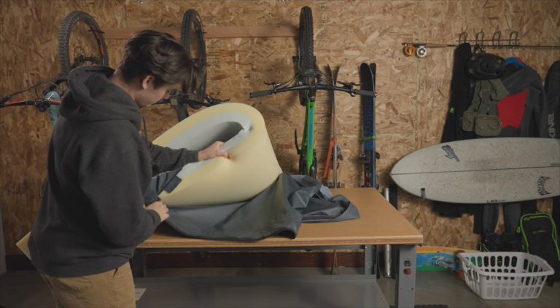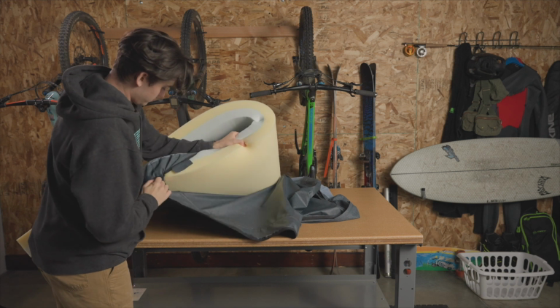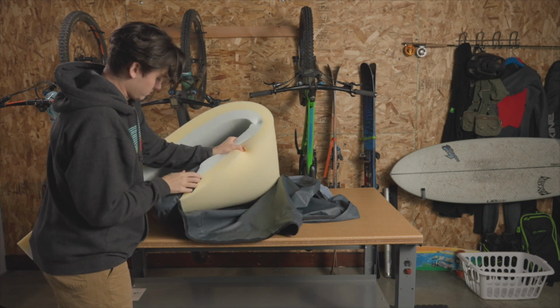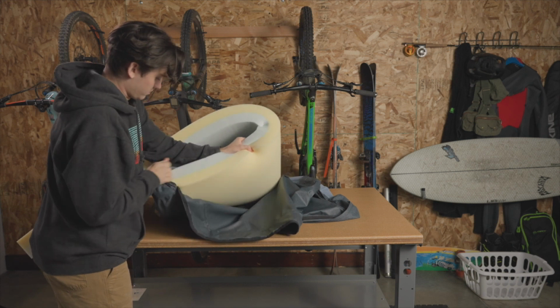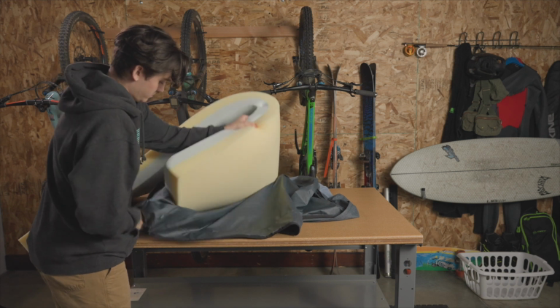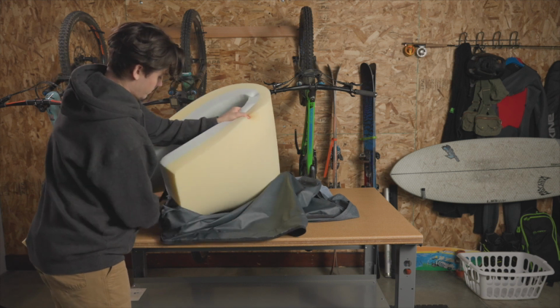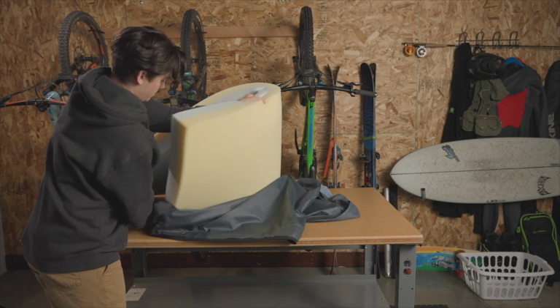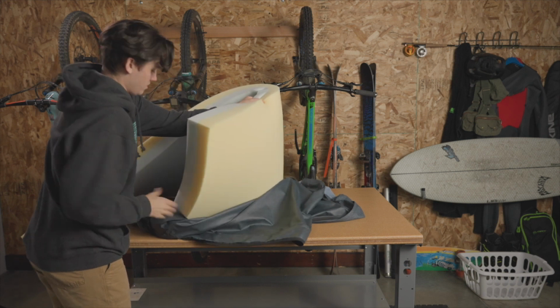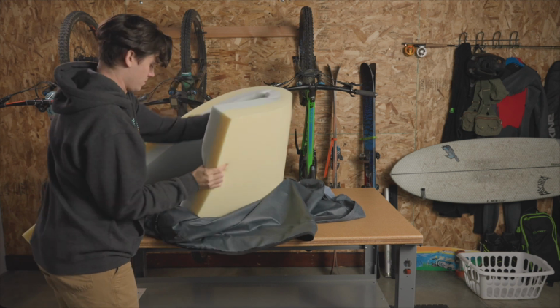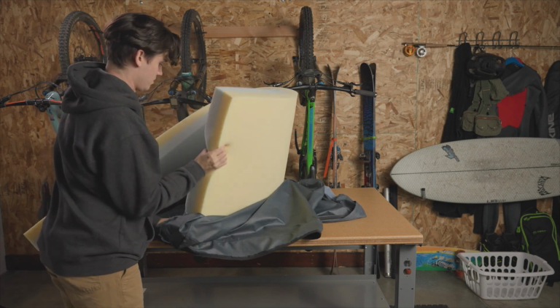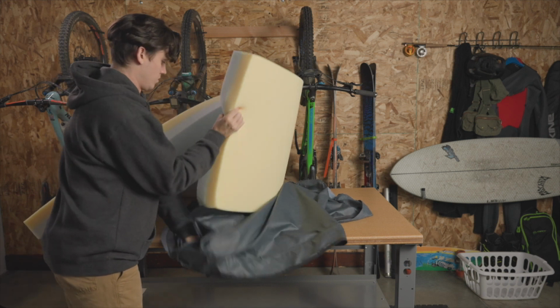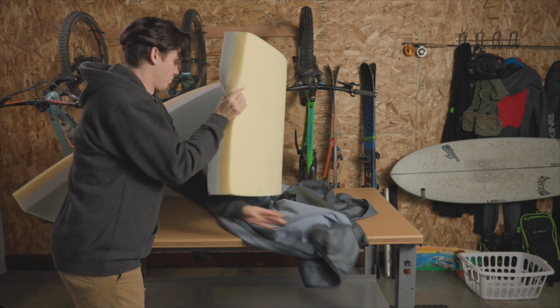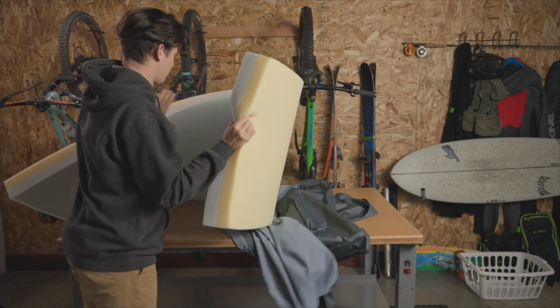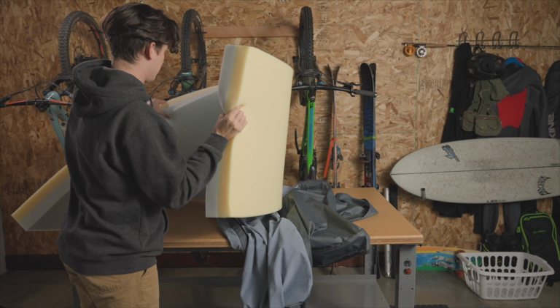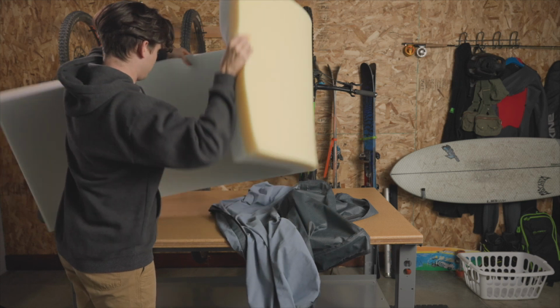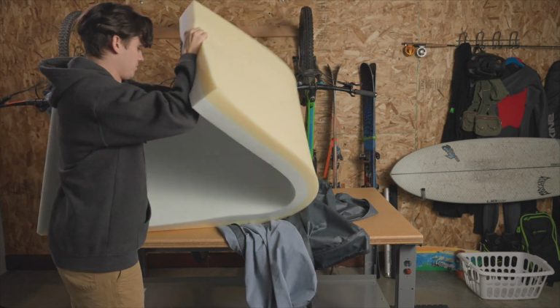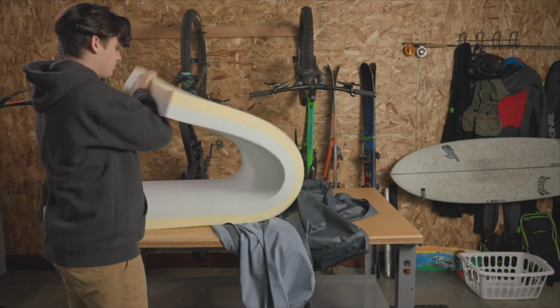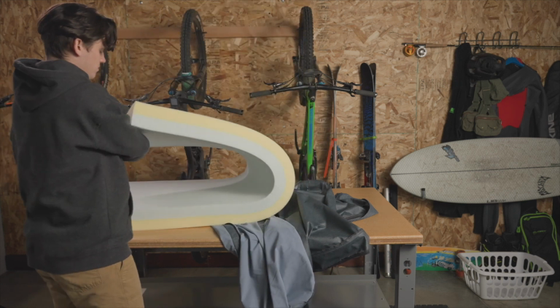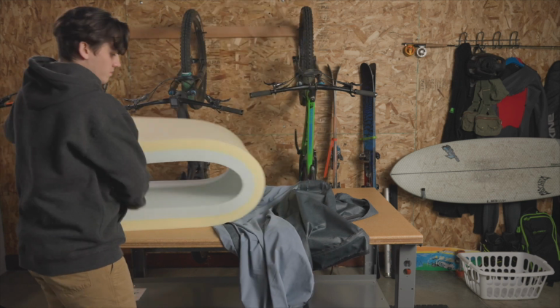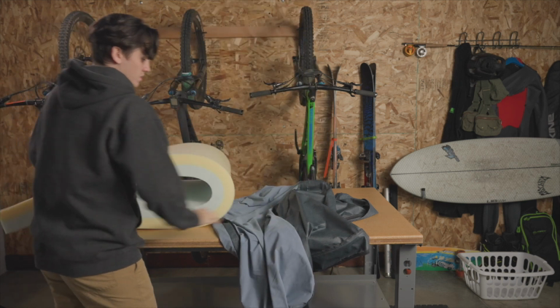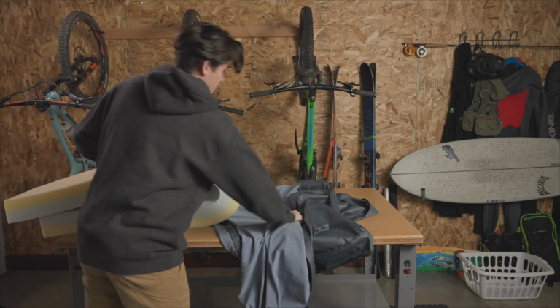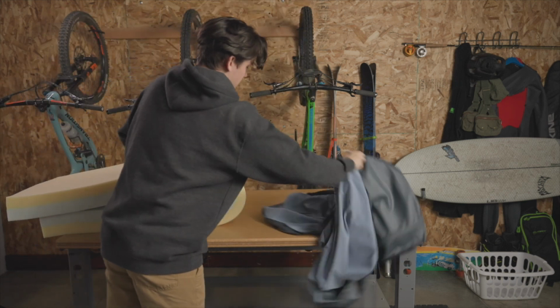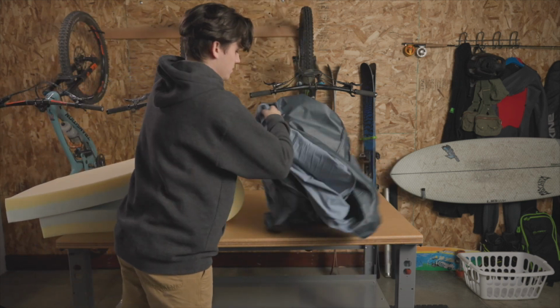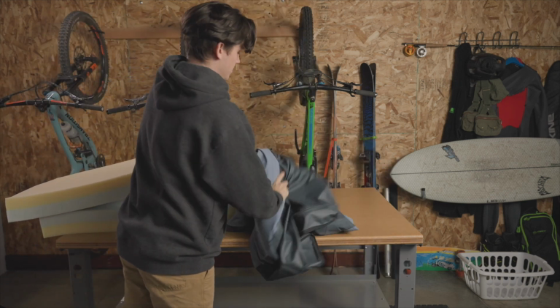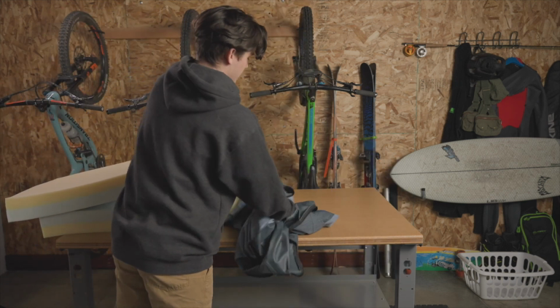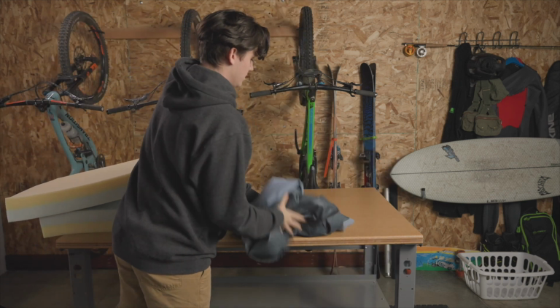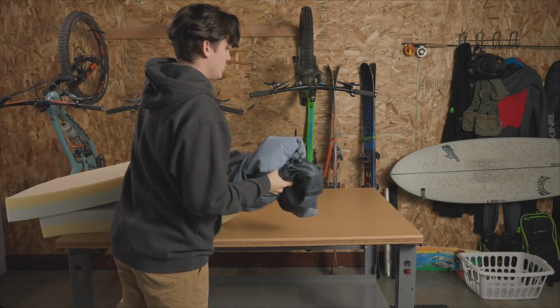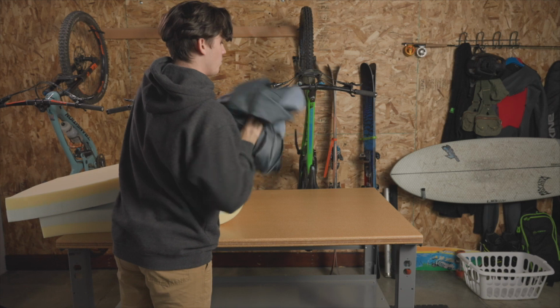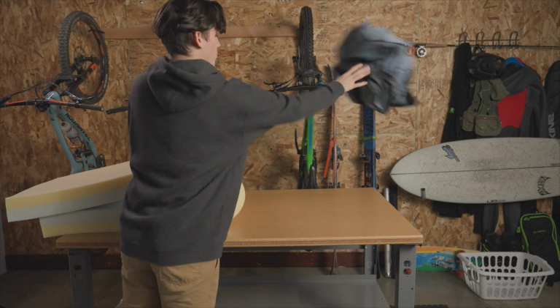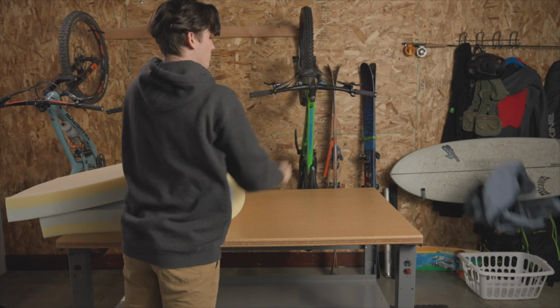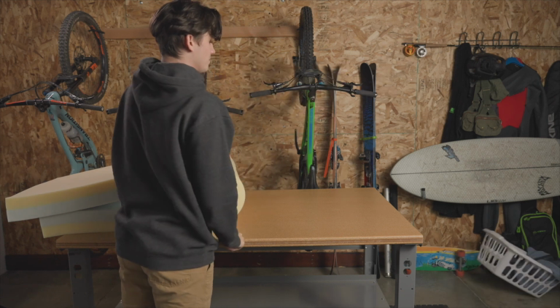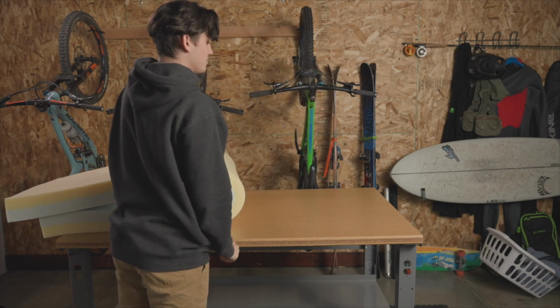Once your cover is removed, you can toss it in the wash. We recommend washing inside out on cold, gentle cycle, and hang drying when possible. This will help preserve the longevity of the fabric fibers.